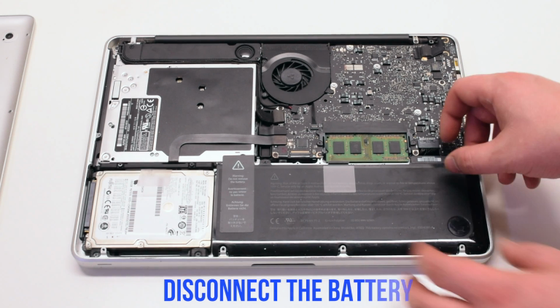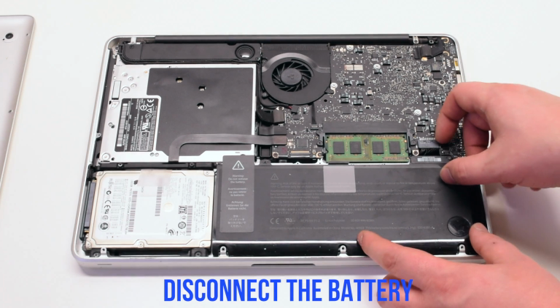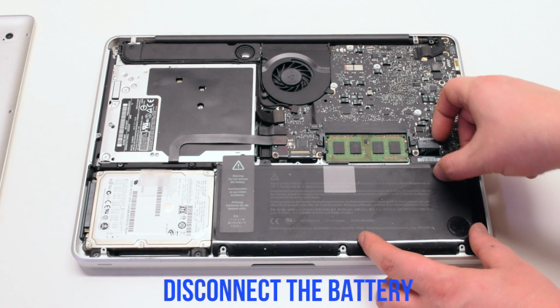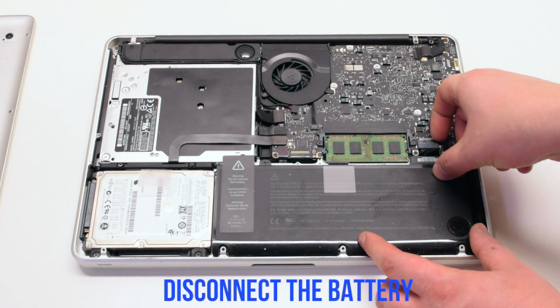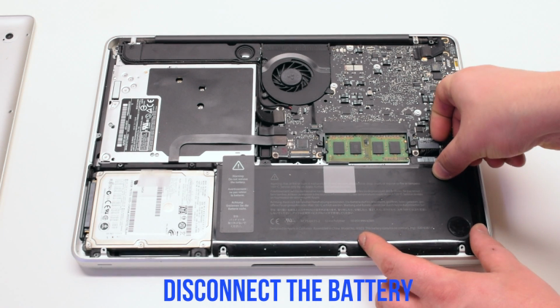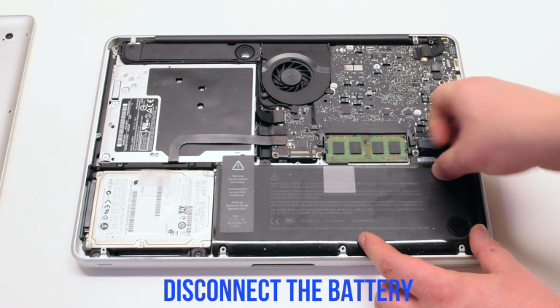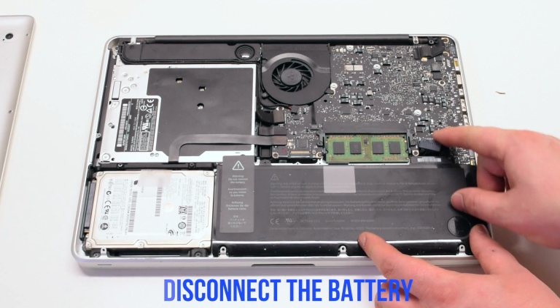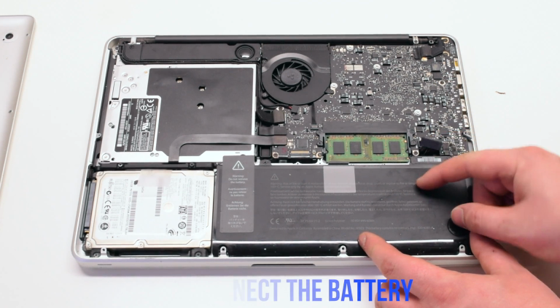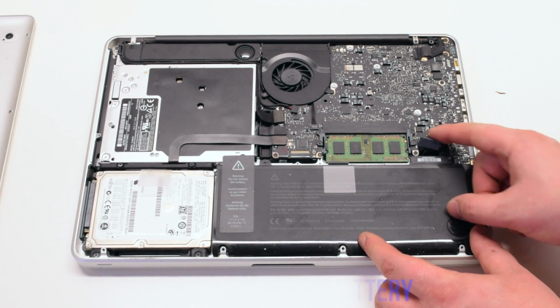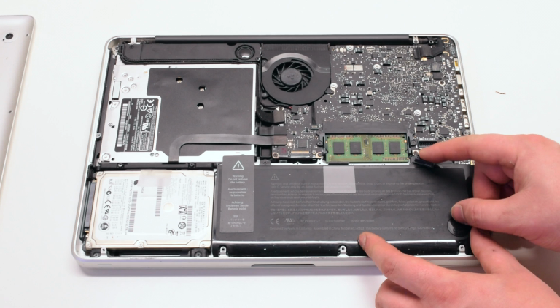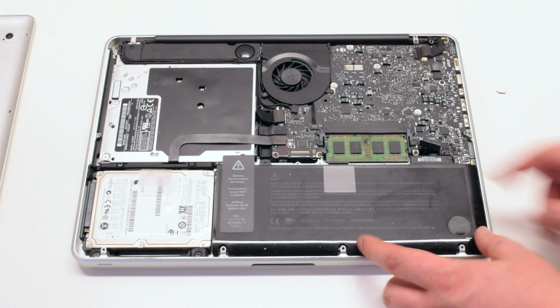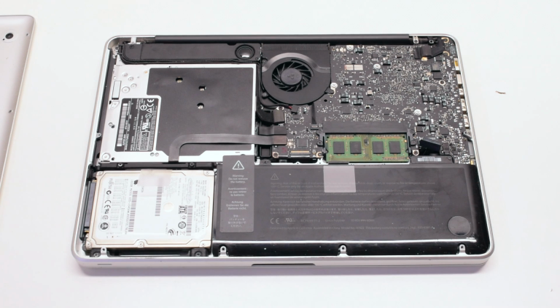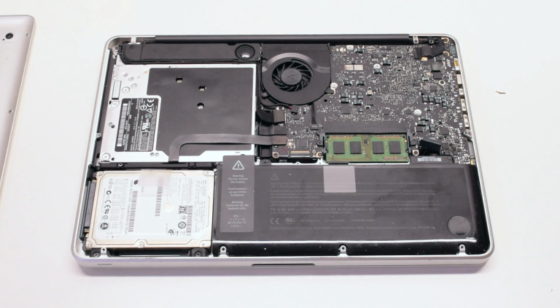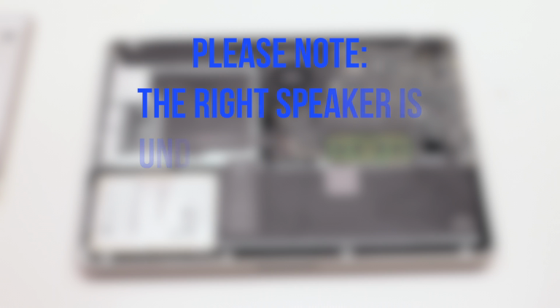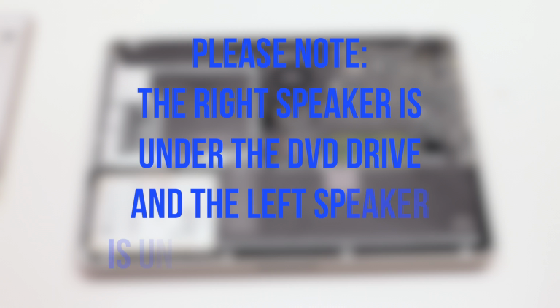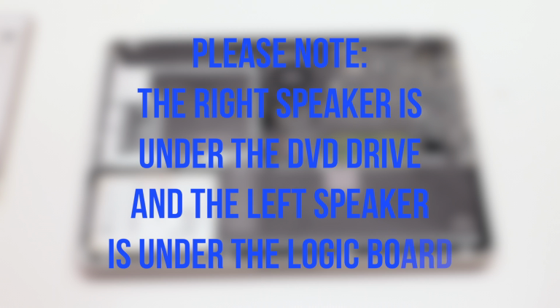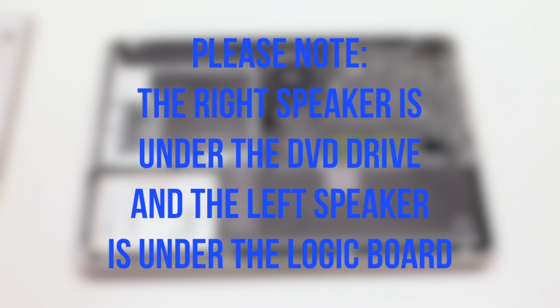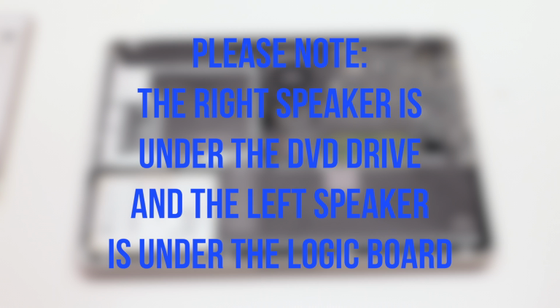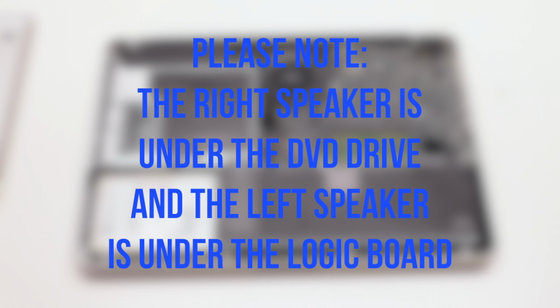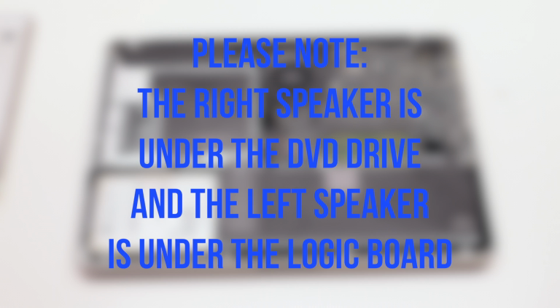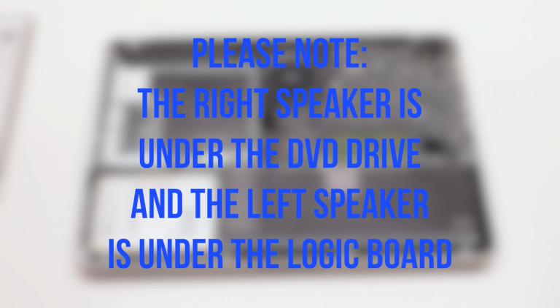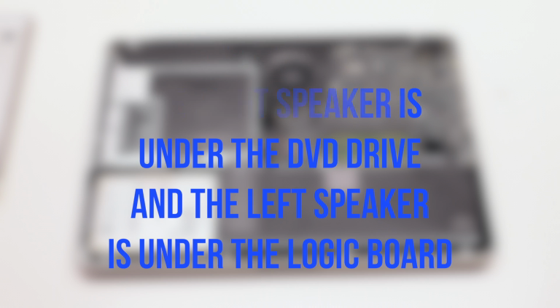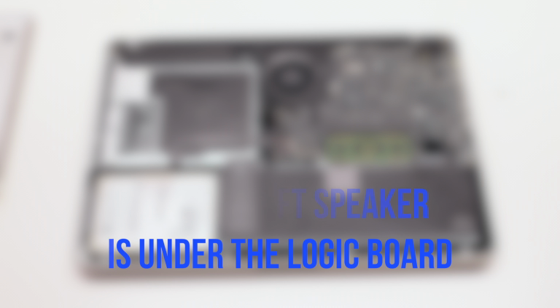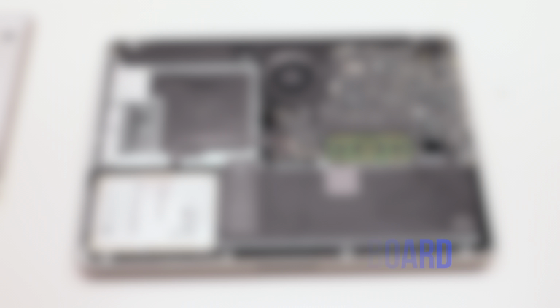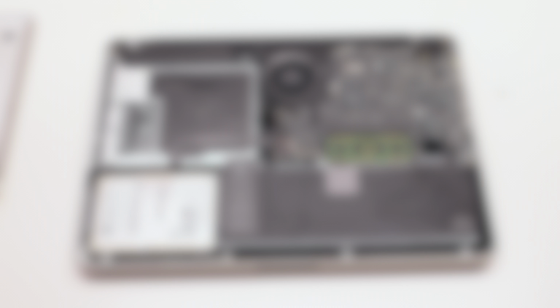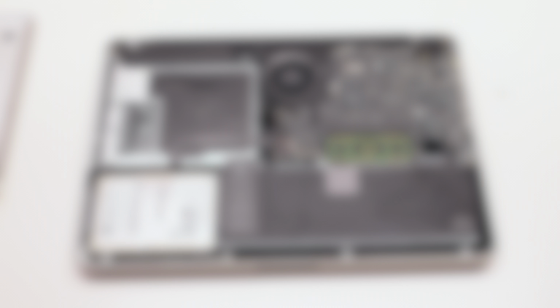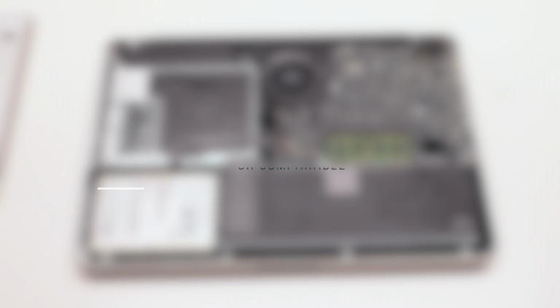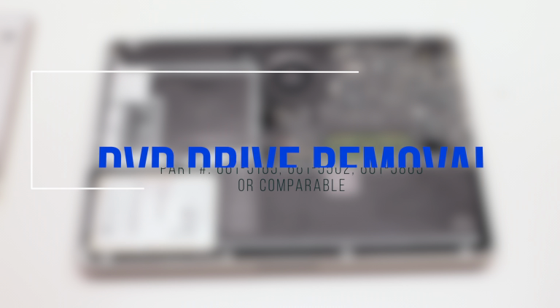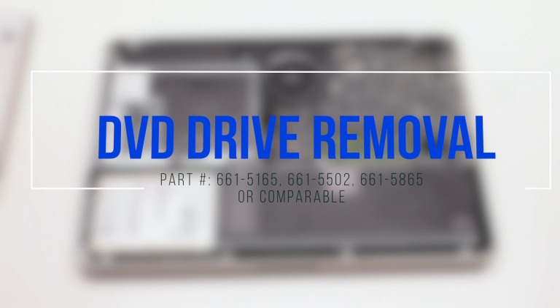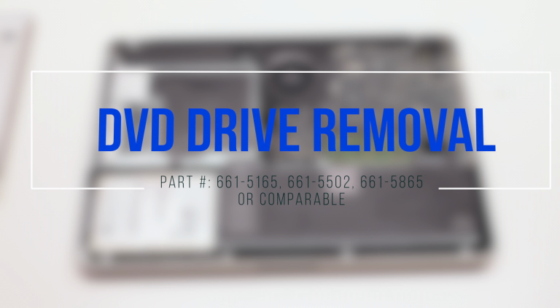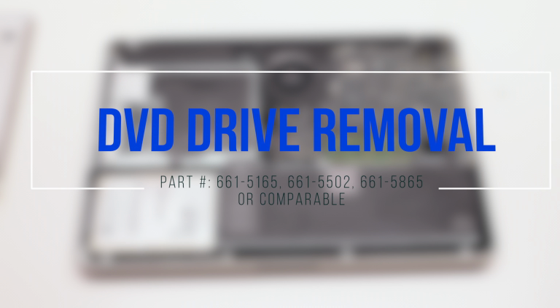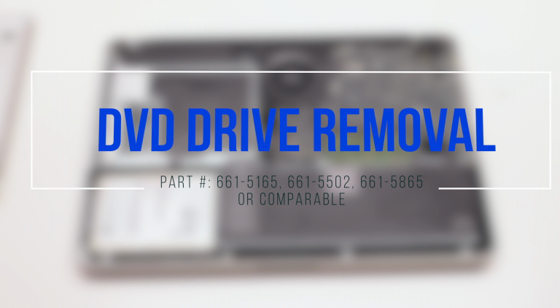Disconnect the battery before you begin. Please note that the right speaker is under the DVD drive, while the left speaker is under the logic board. DVD drive removal.